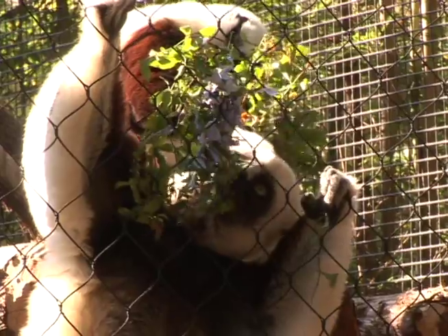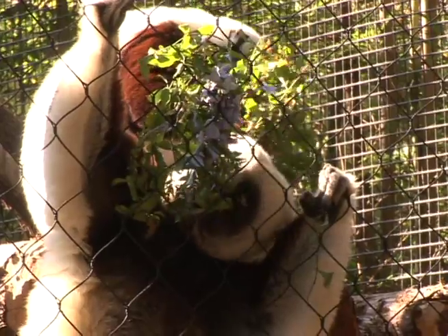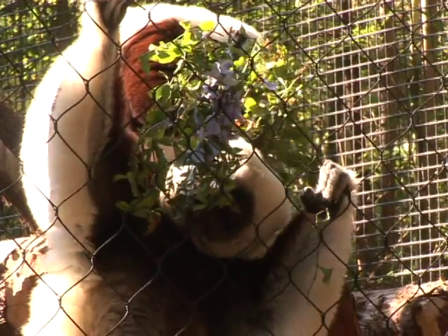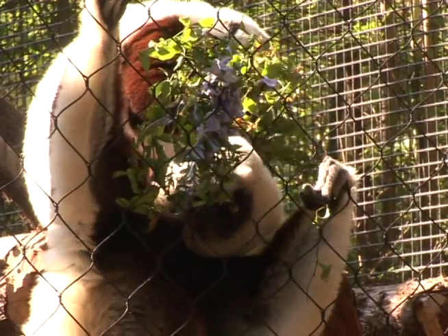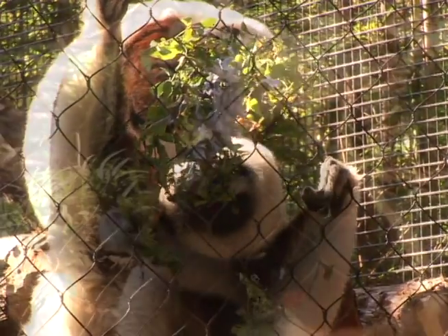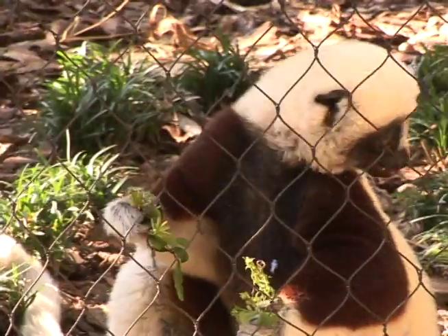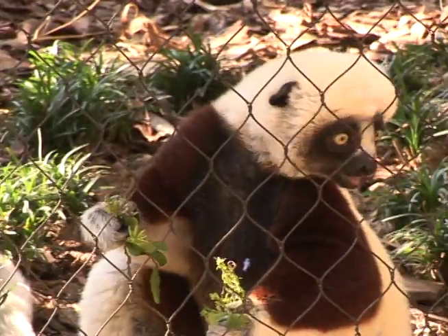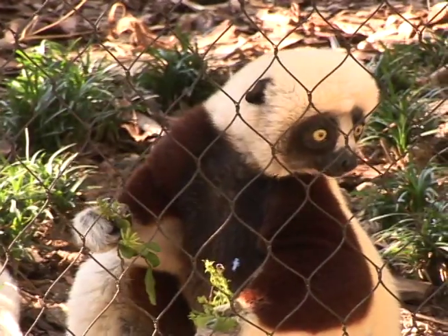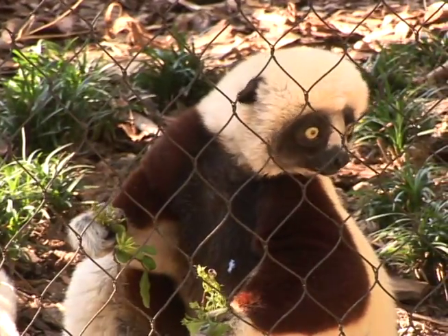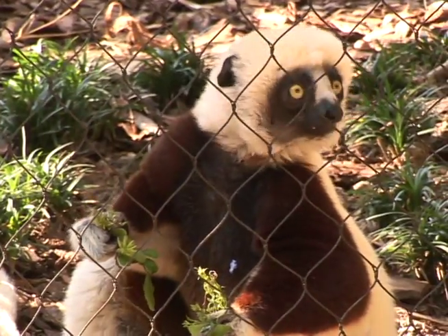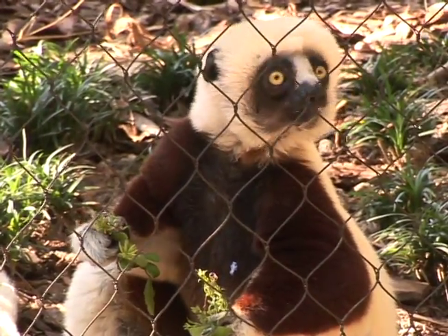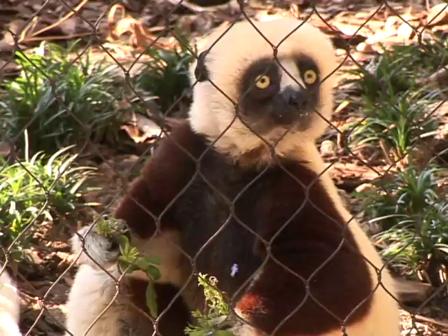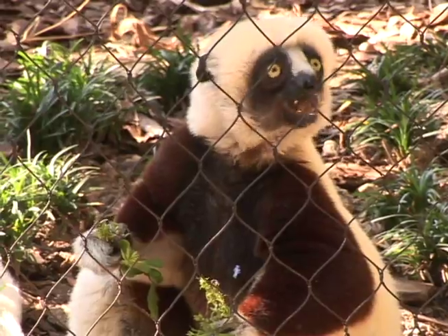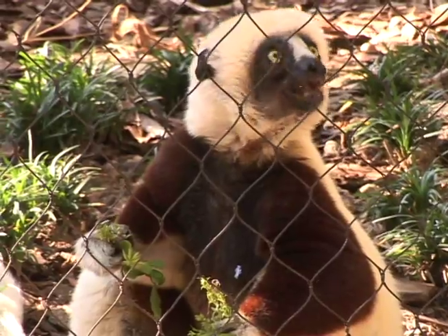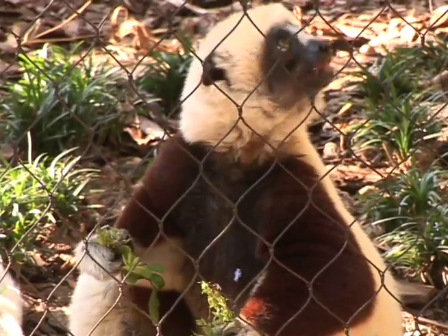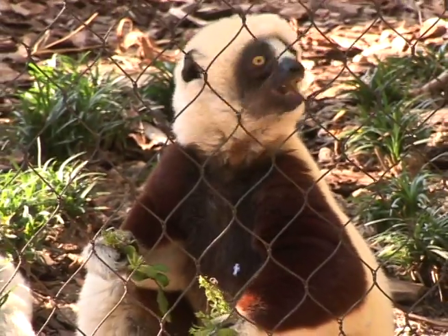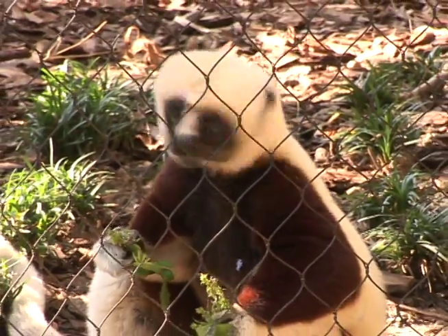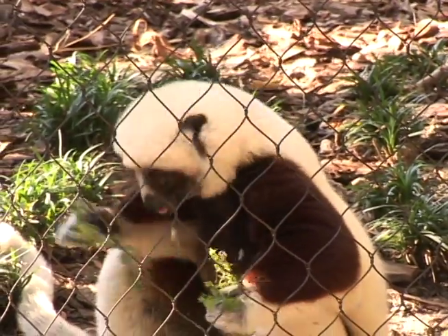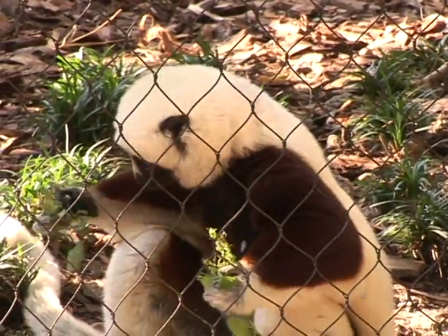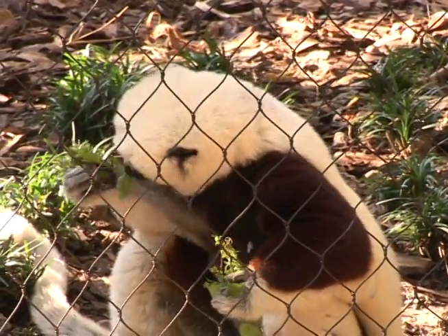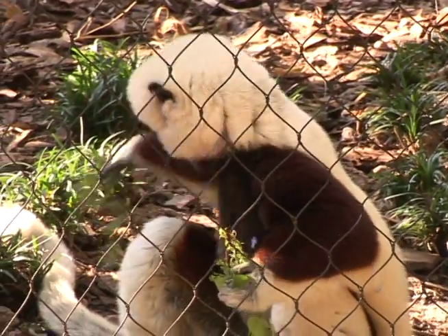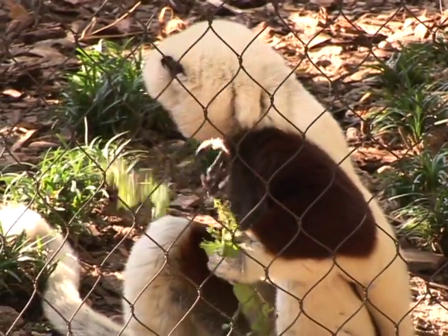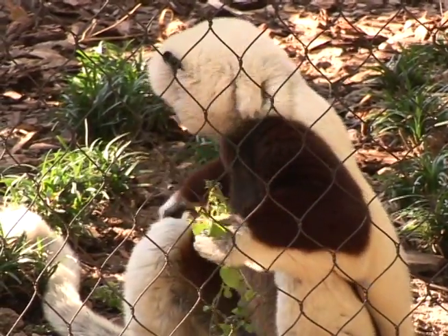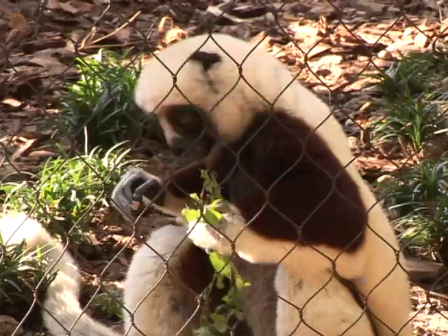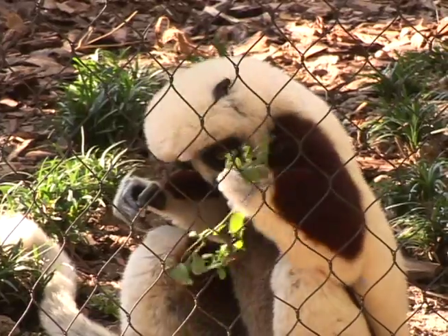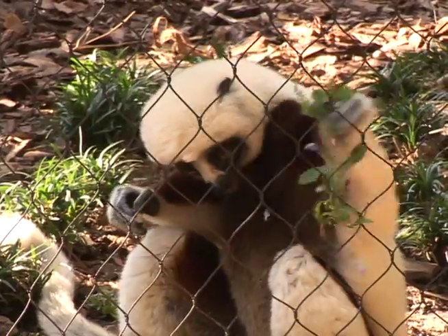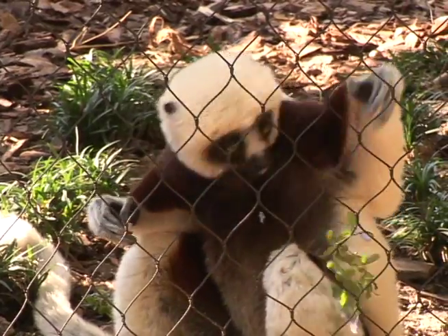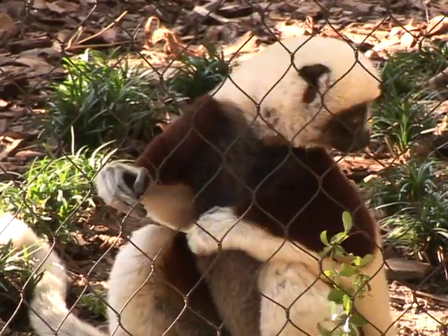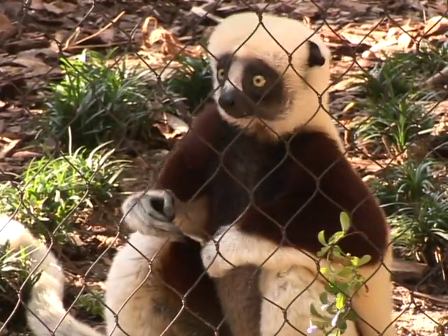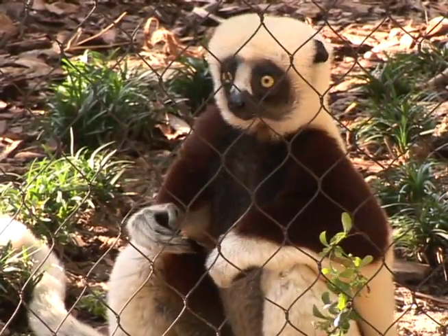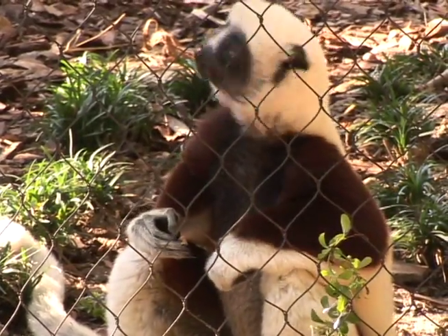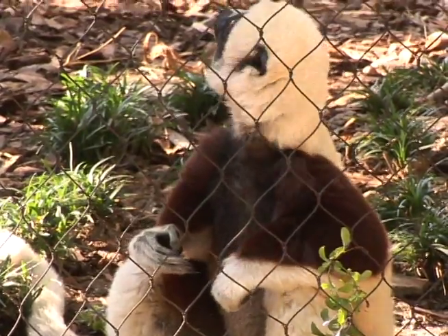We're very successful now with the breeding program, but we have to do it exactly the way that Duke University Lemur Center asks us to. I had to go out there and visit for three days and learn how to care for them. They have very specific husbandry plans.